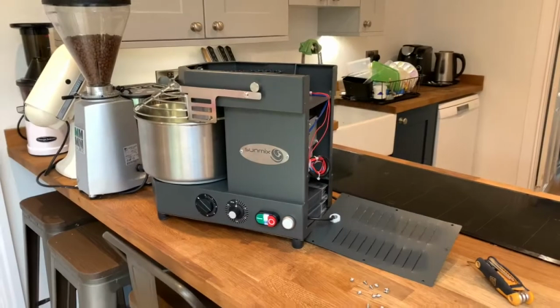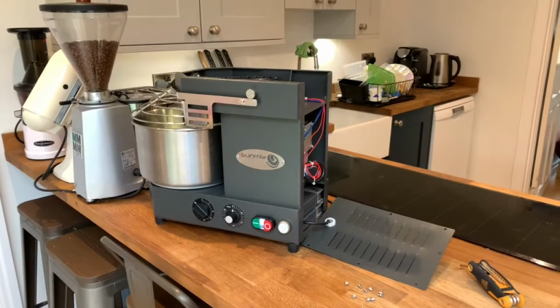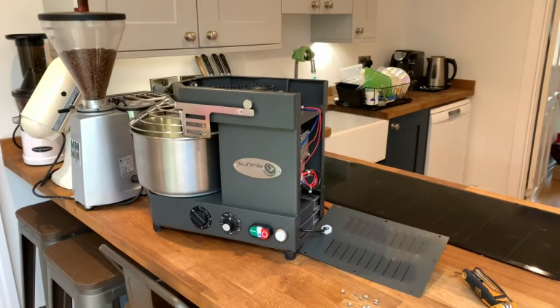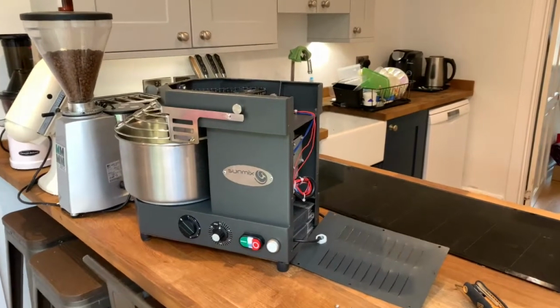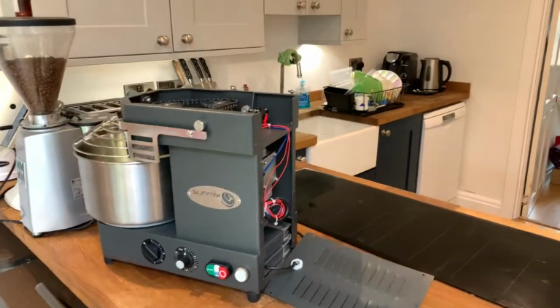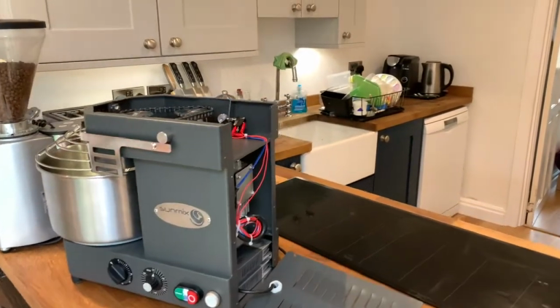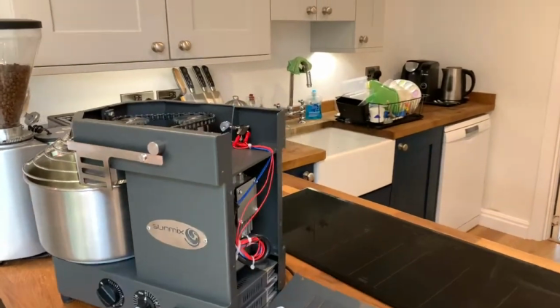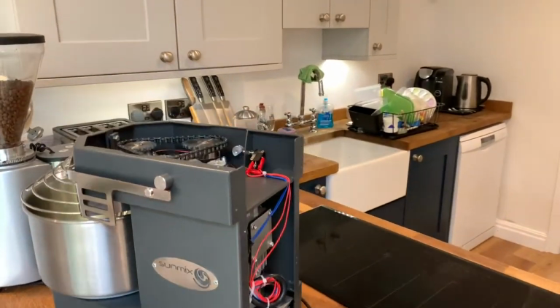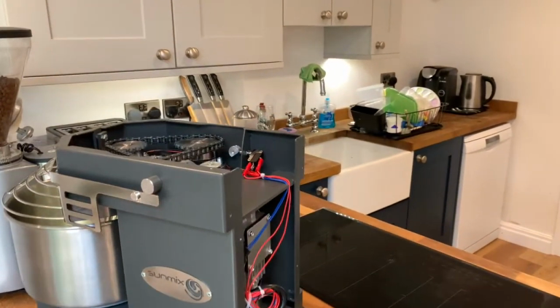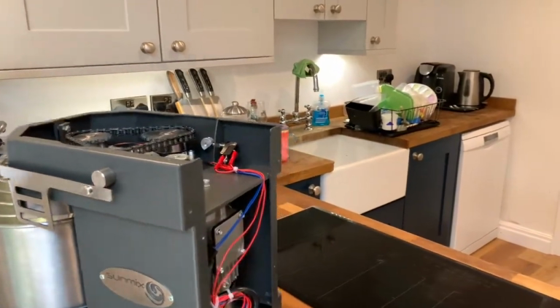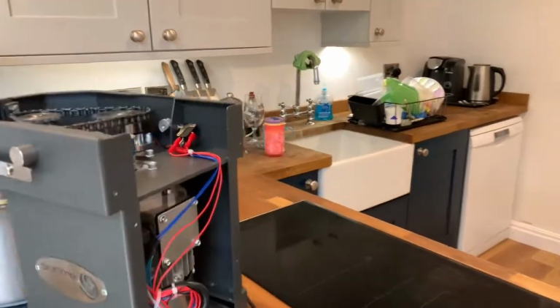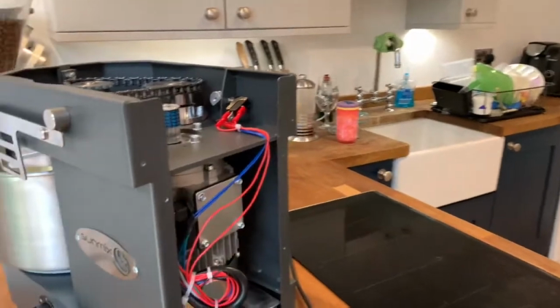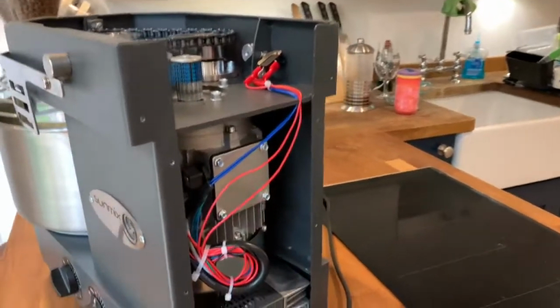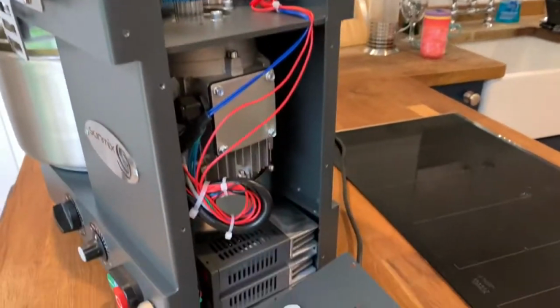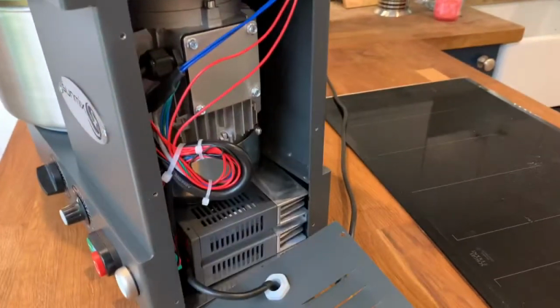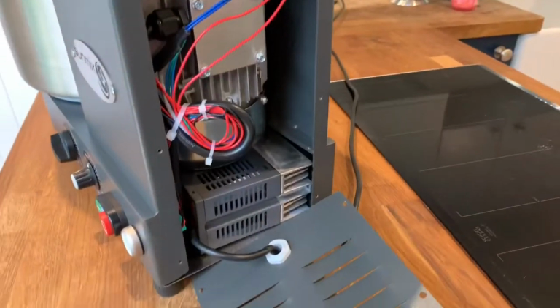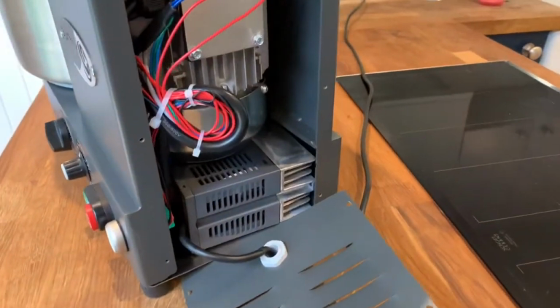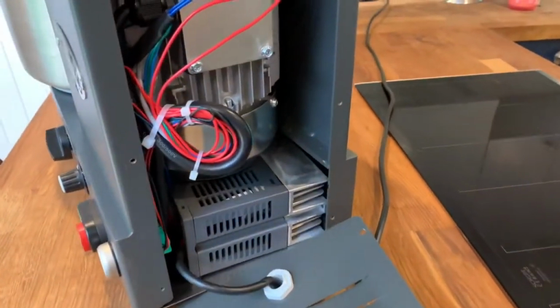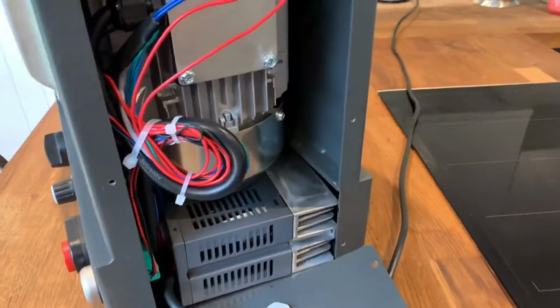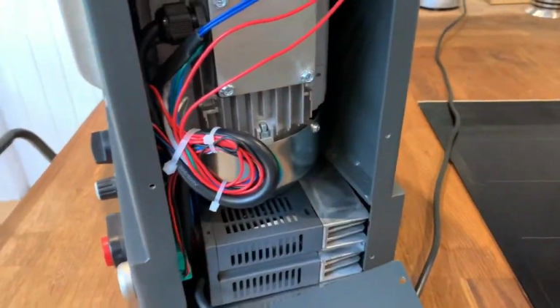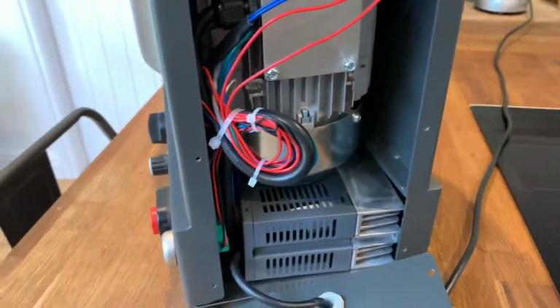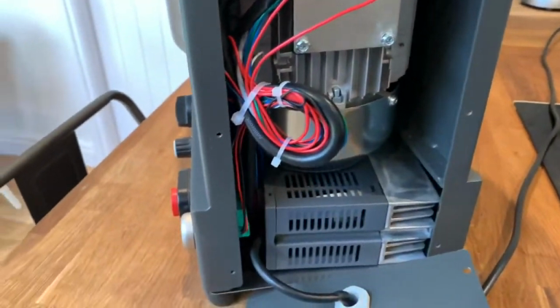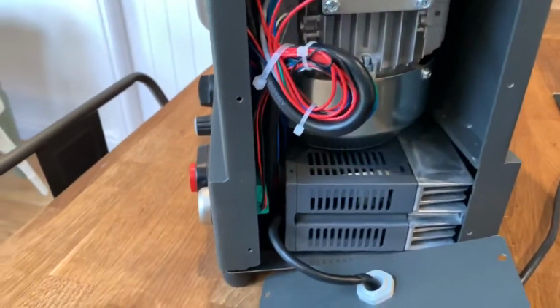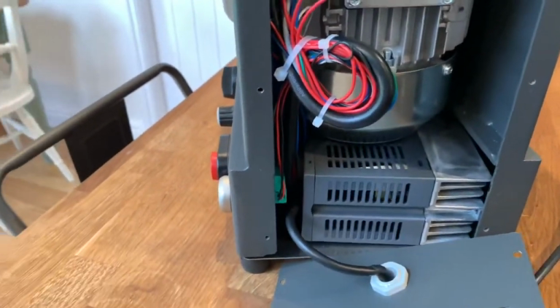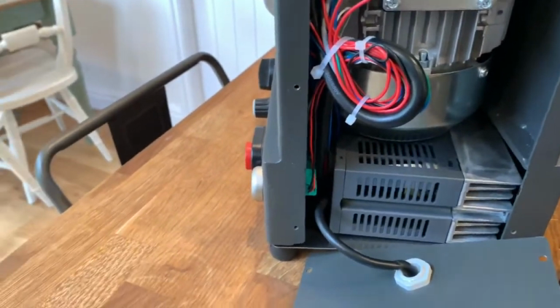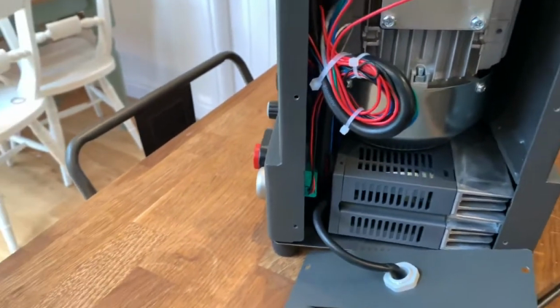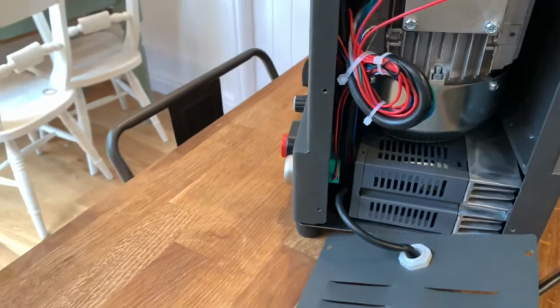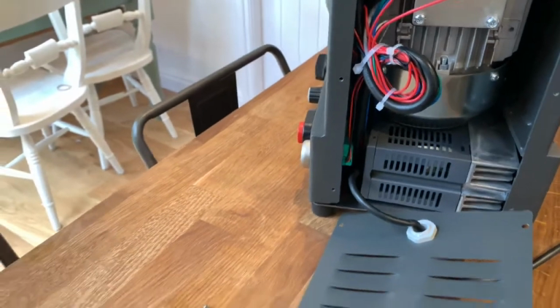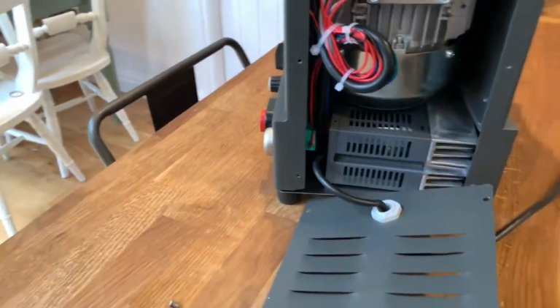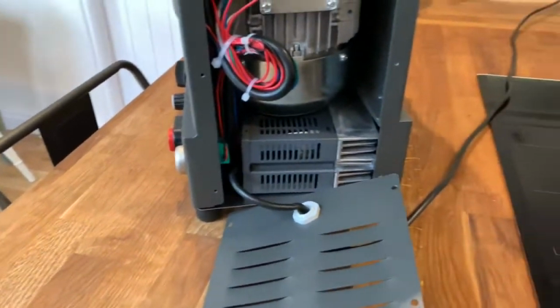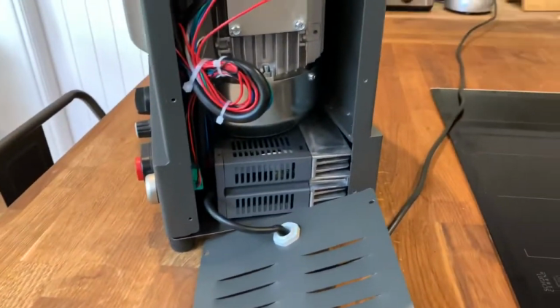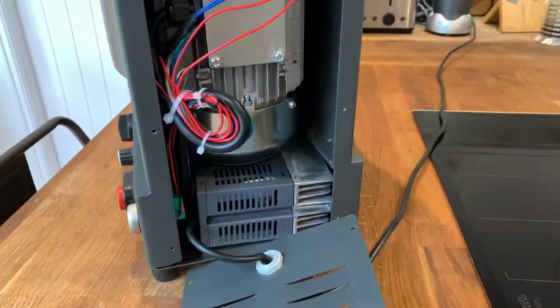Guys, thought you'd all be quite keen to see what's inside one of these. We've had it an hour, thought we'd pull it apart and have a nosey — save you all having to do this and avoid voiding your warranties.